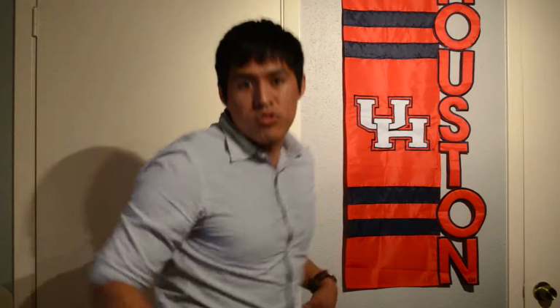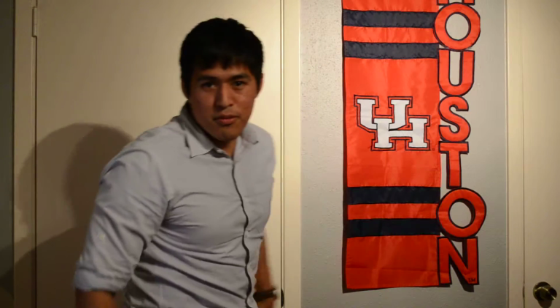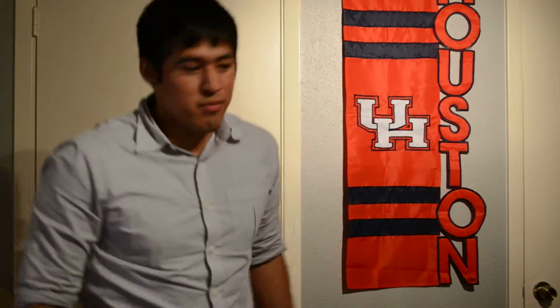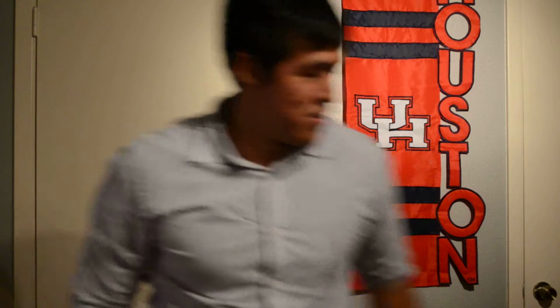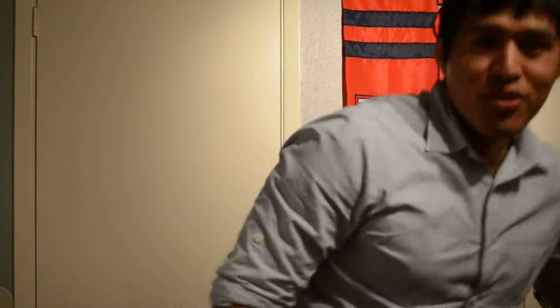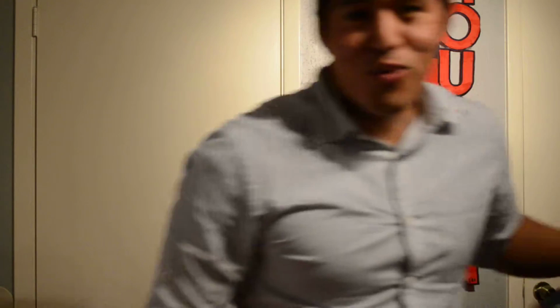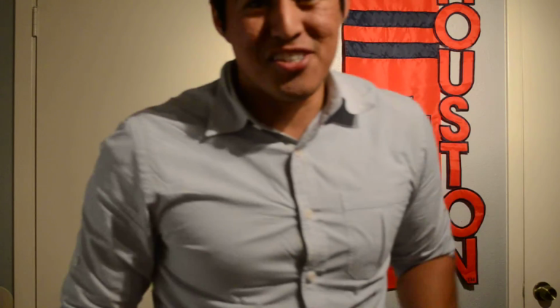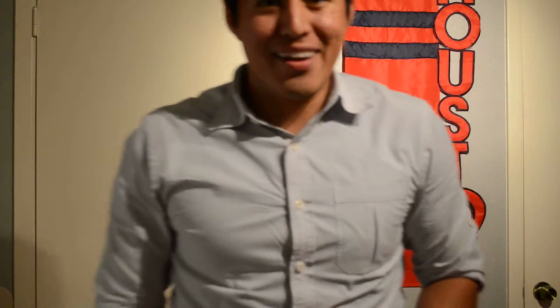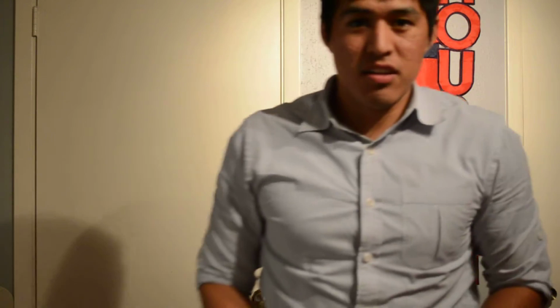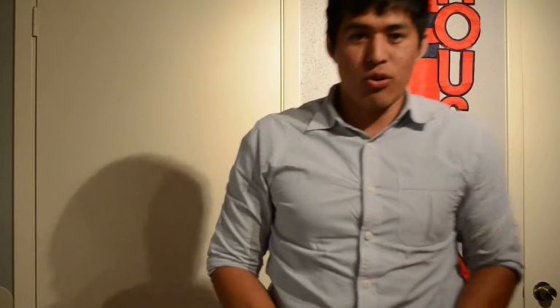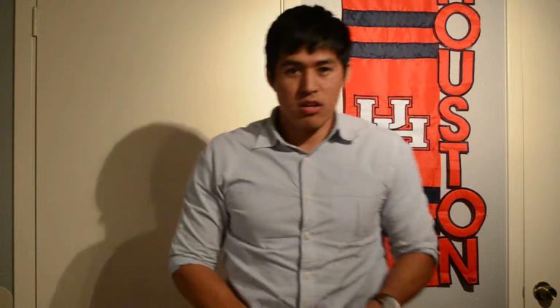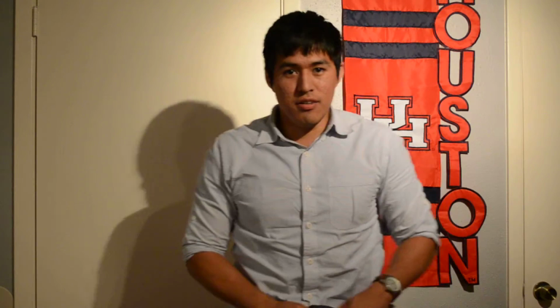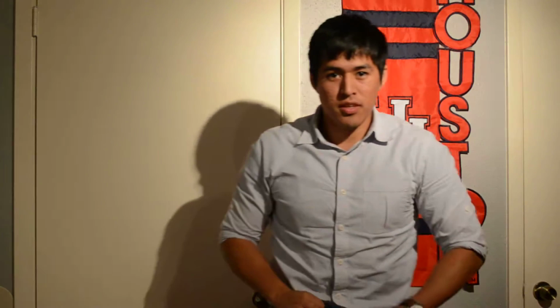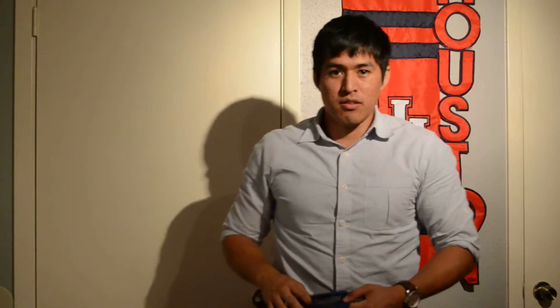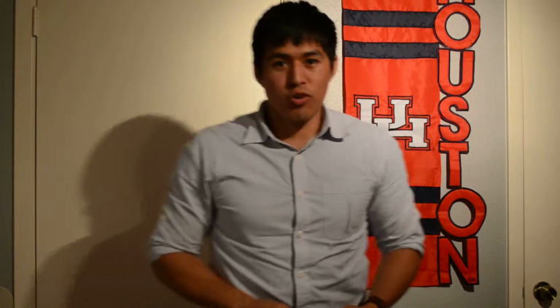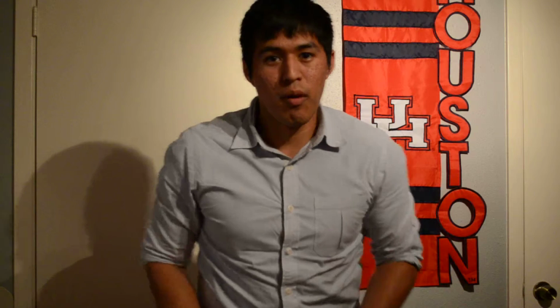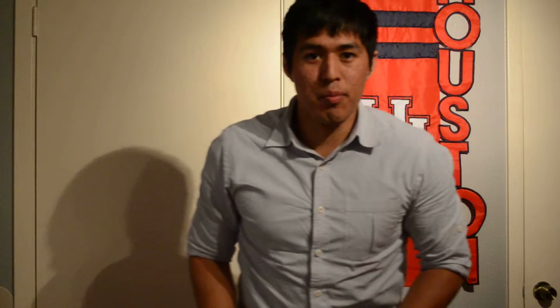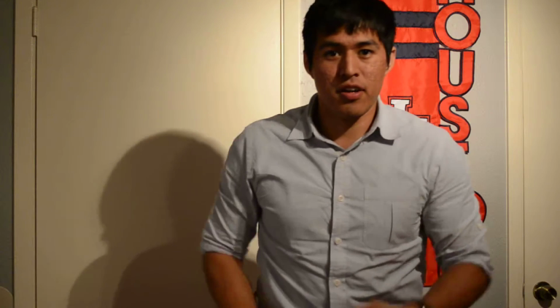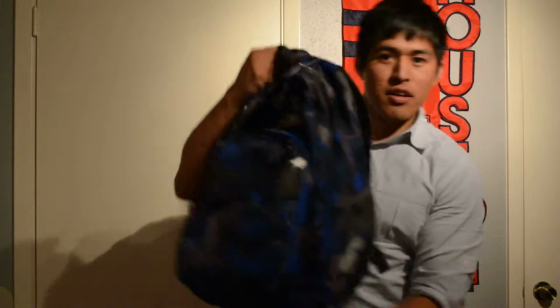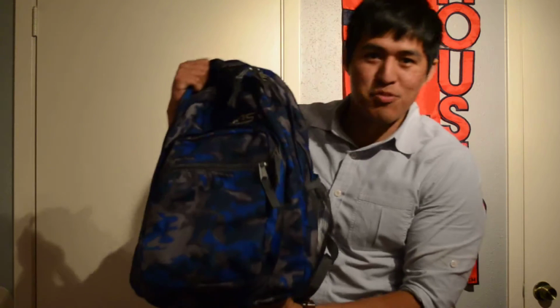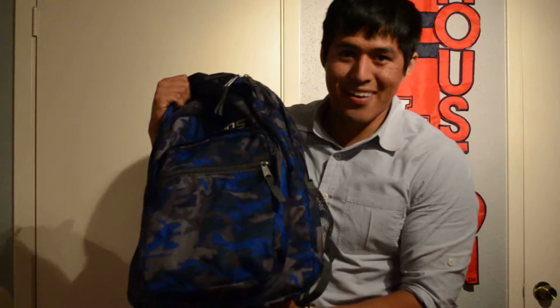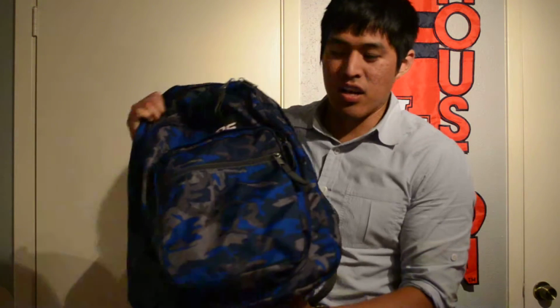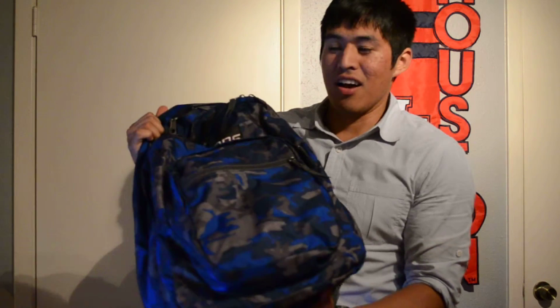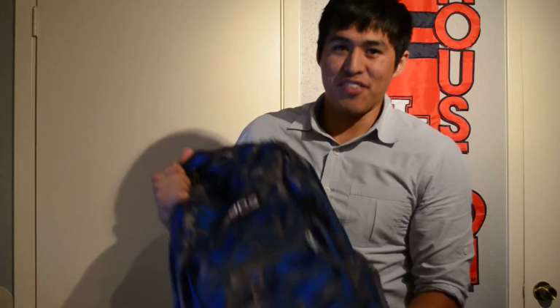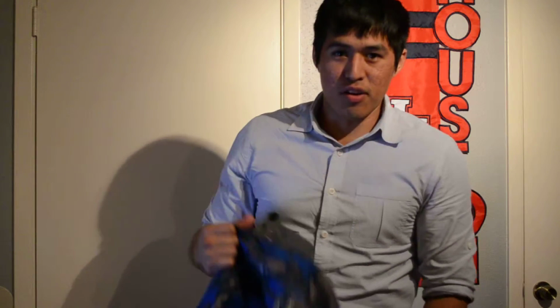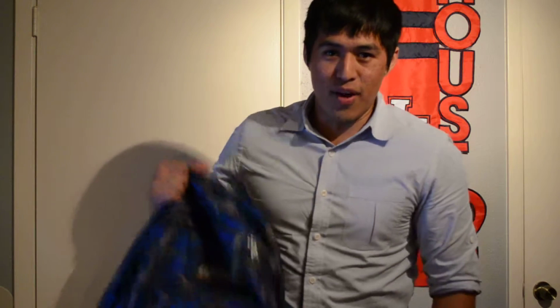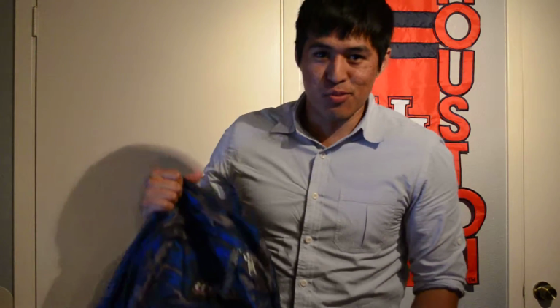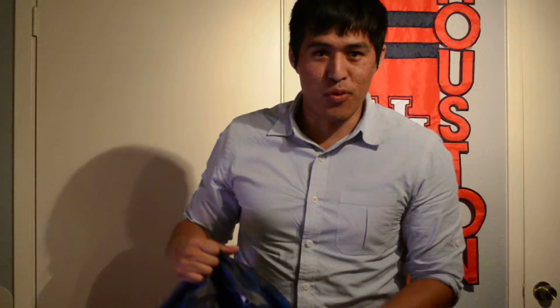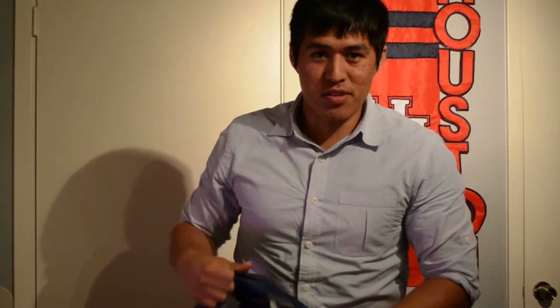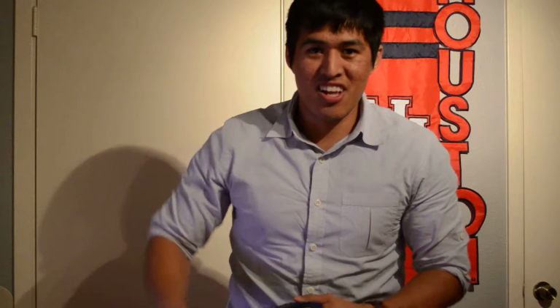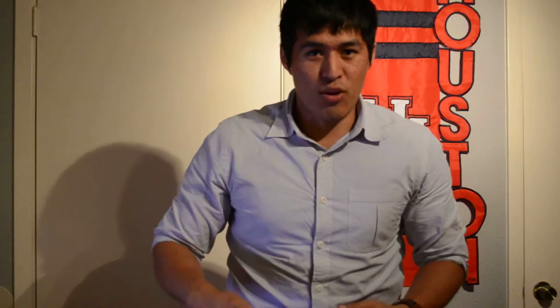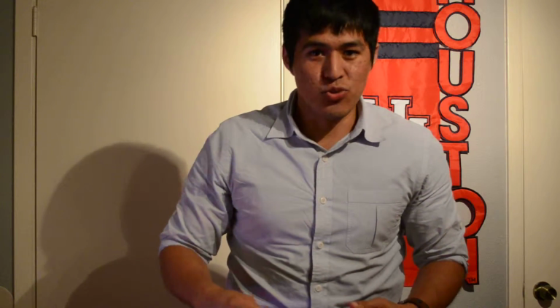What's up, YouTube? I'm going to do a what's in my gym bag video. Be prepared. Here's my bag. I used to have a different one, but now I have this one because my other one ripped. Let's get right into it.